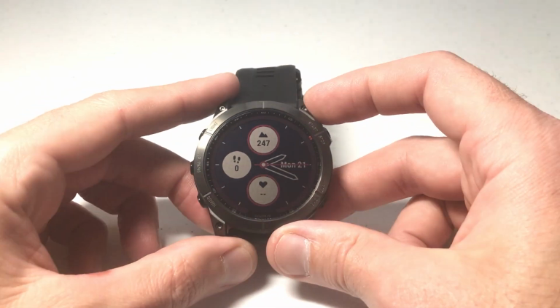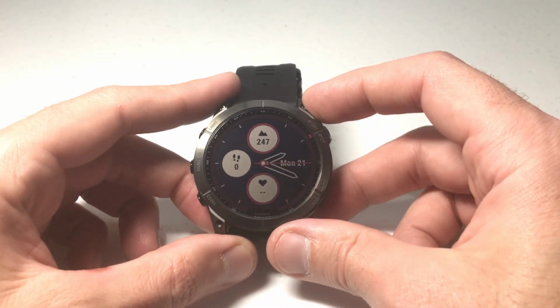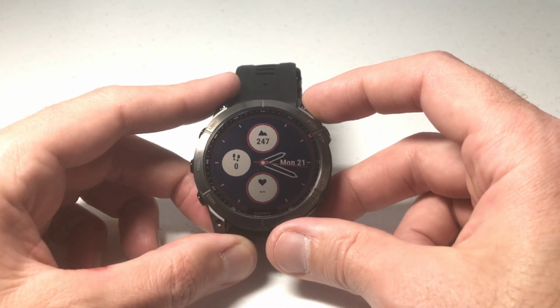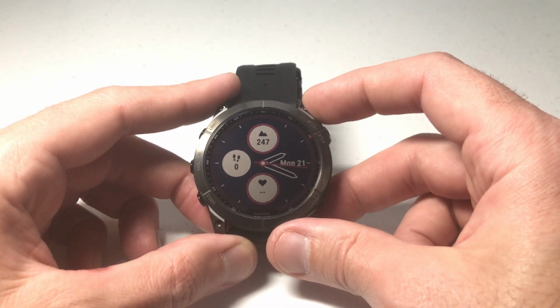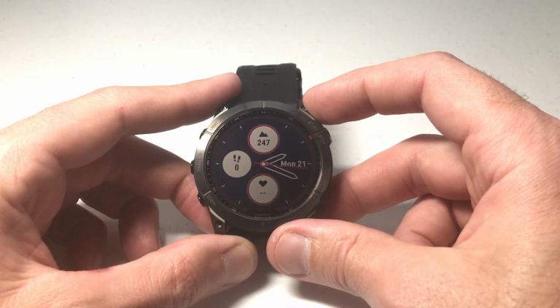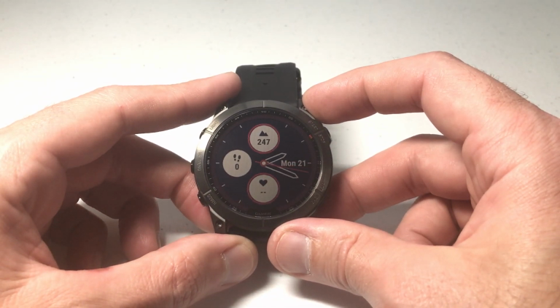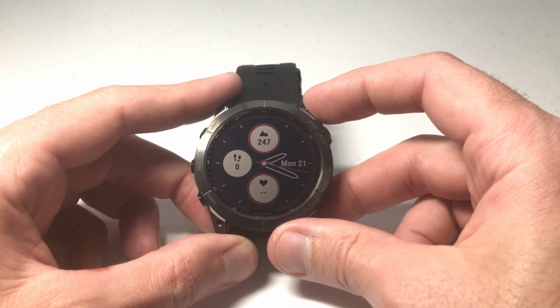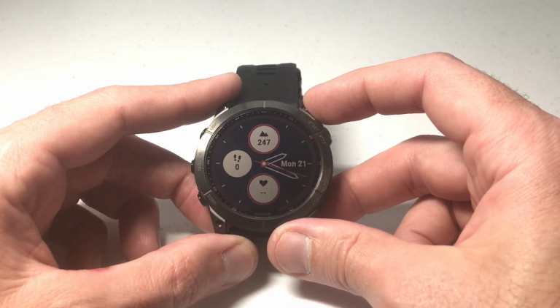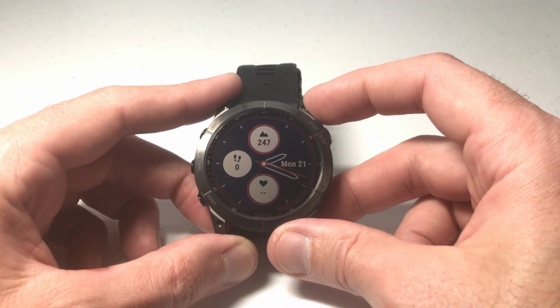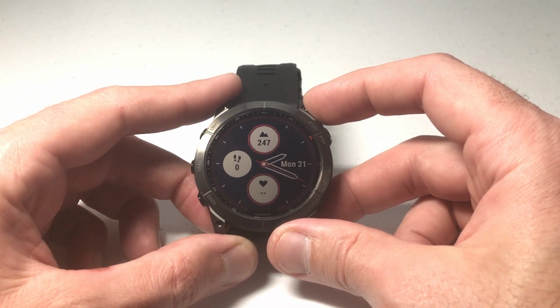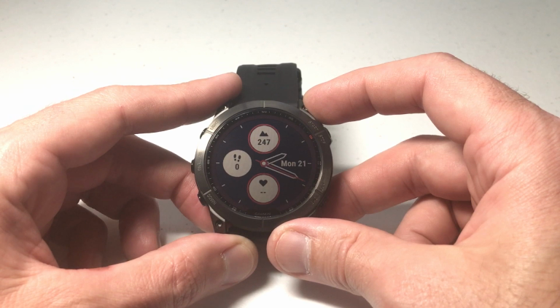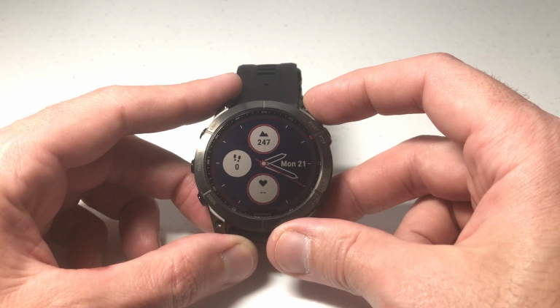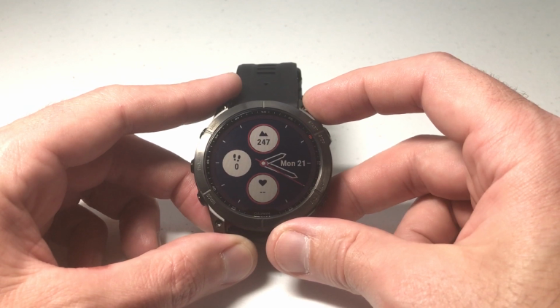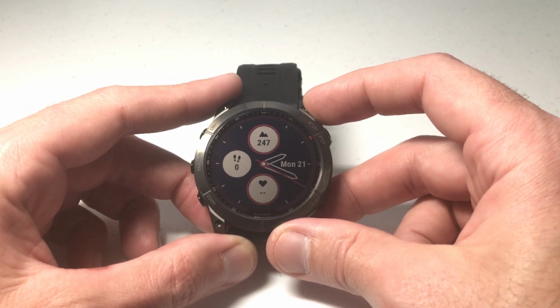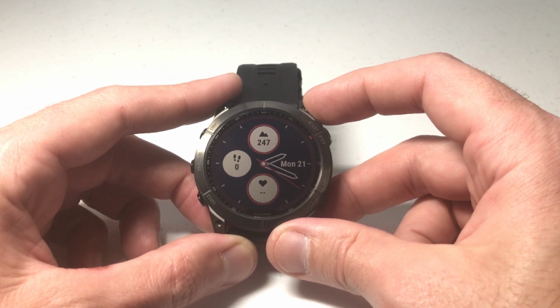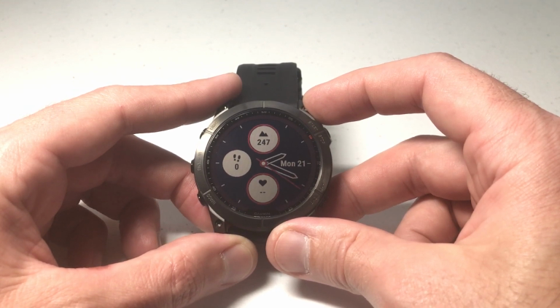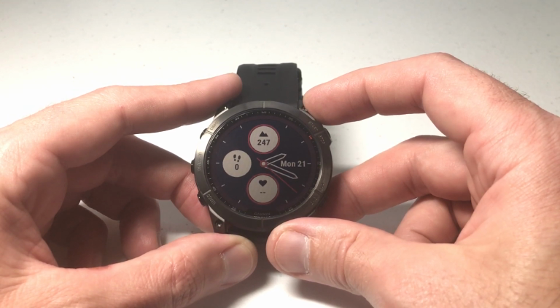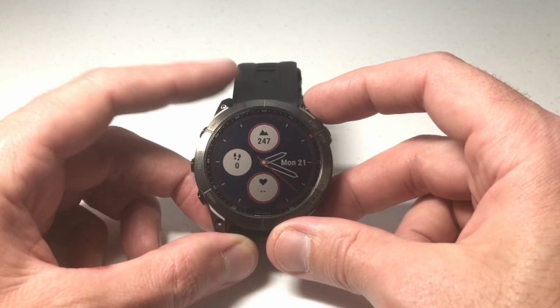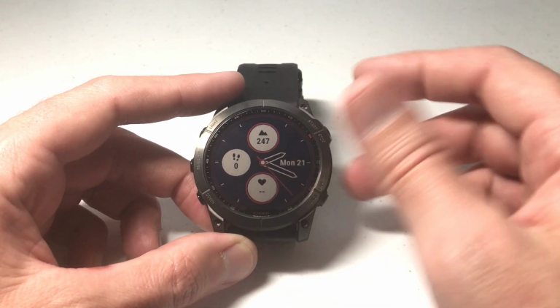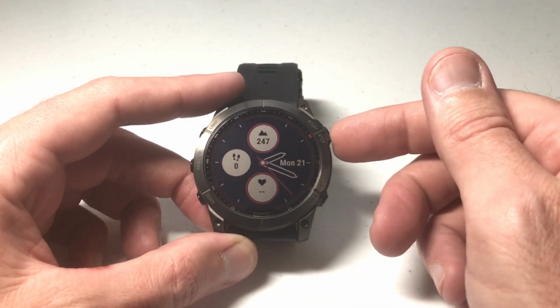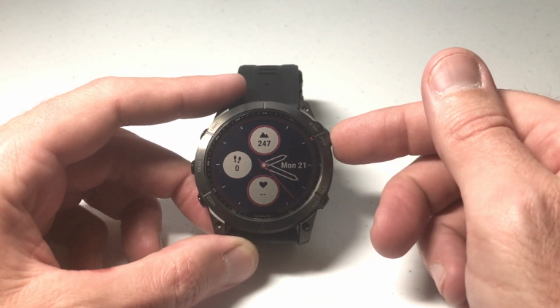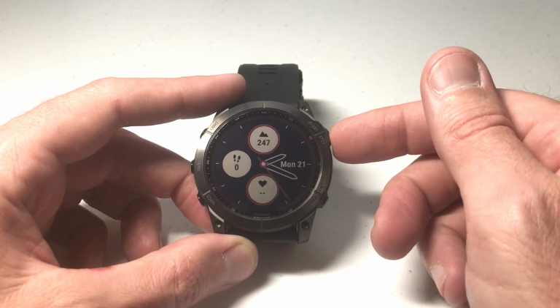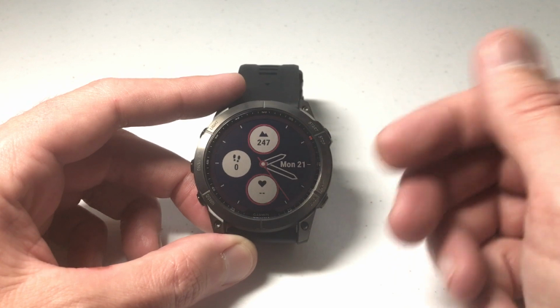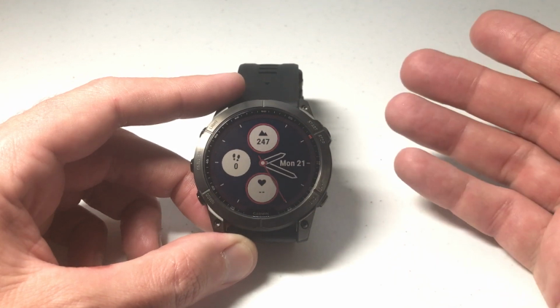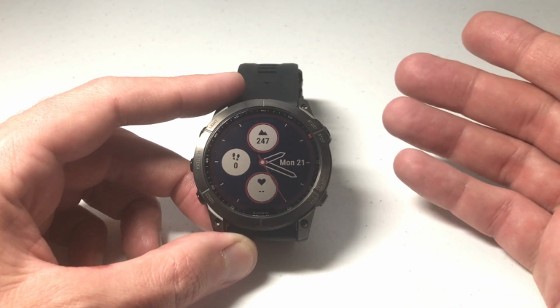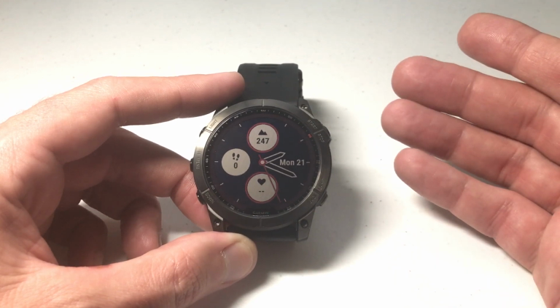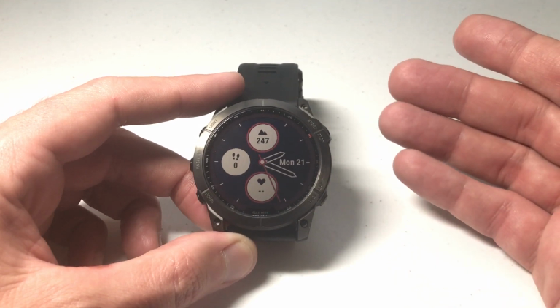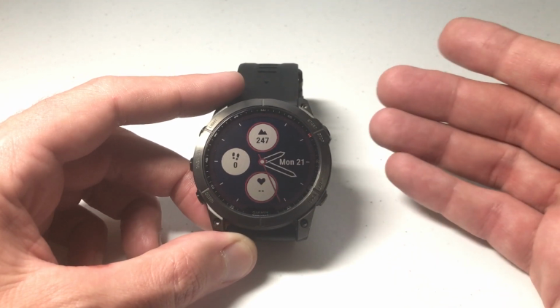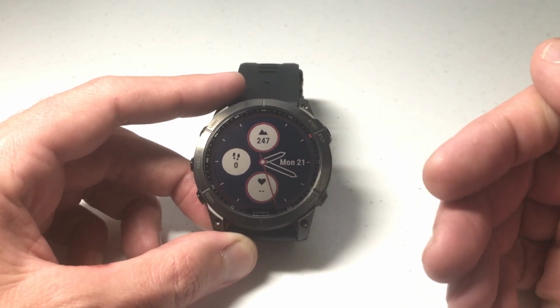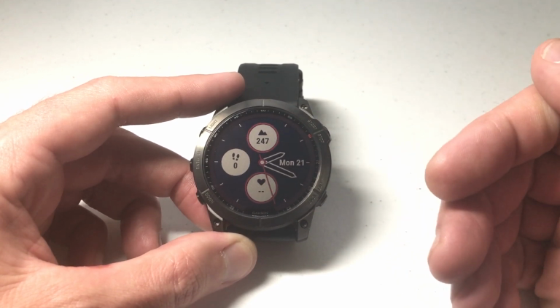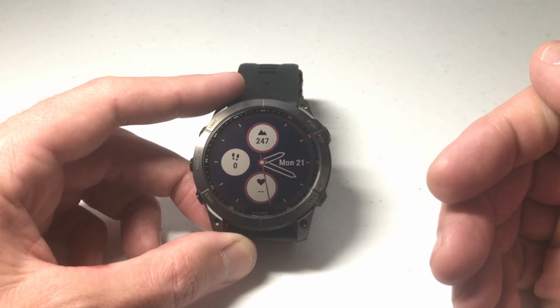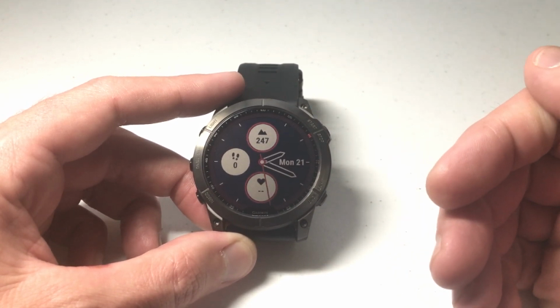Hey everybody. In today's video I'm going to be showing you how to turn on or off the battery percentage on your Garmin Fenix 7 smartwatch. I'm using the 7X Solar Sapphire, but it shouldn't matter which version of the Fenix 7 you've got — this video should work the same for everybody.